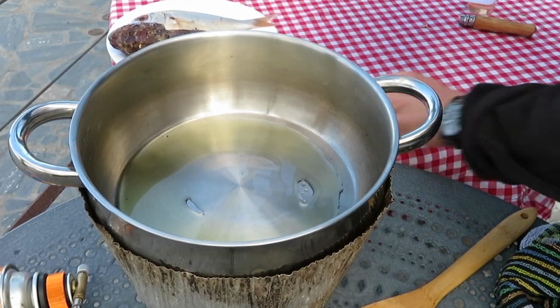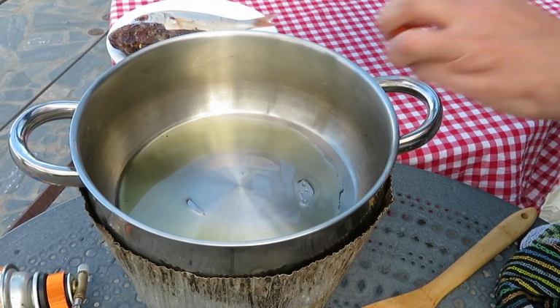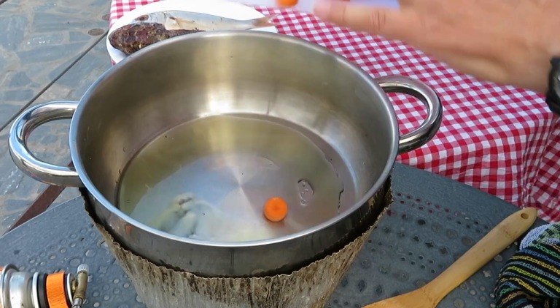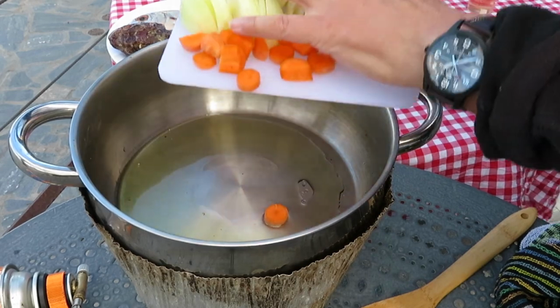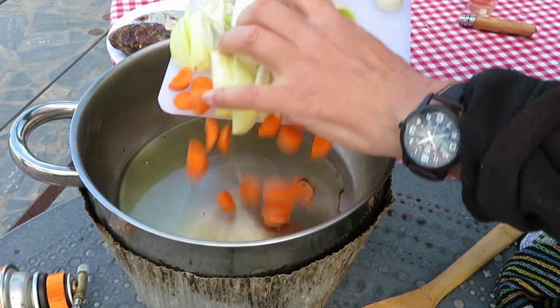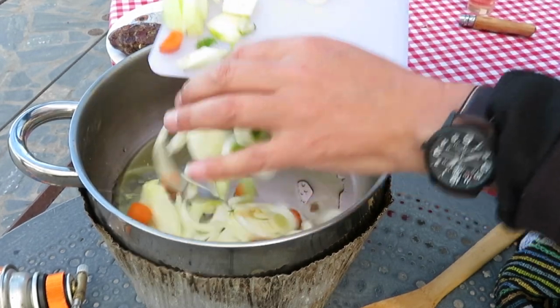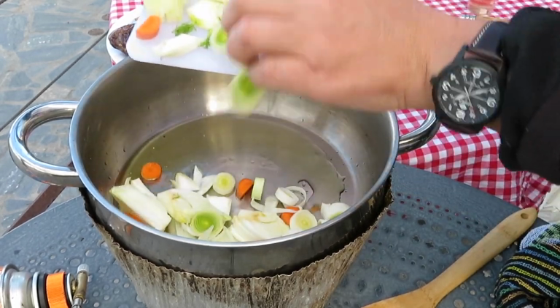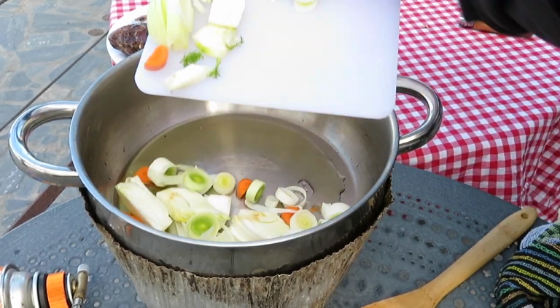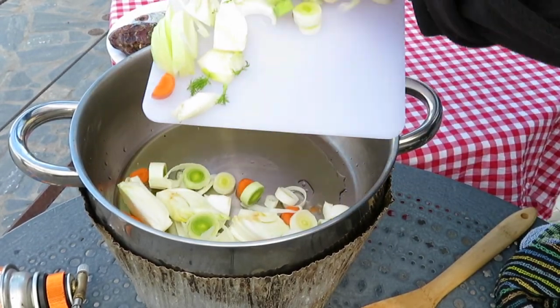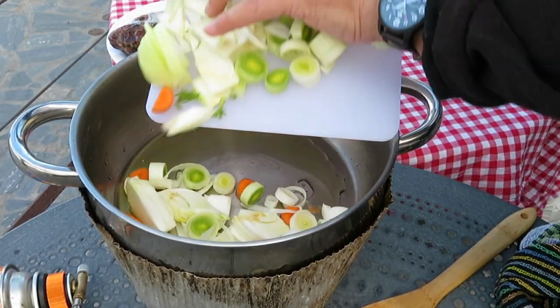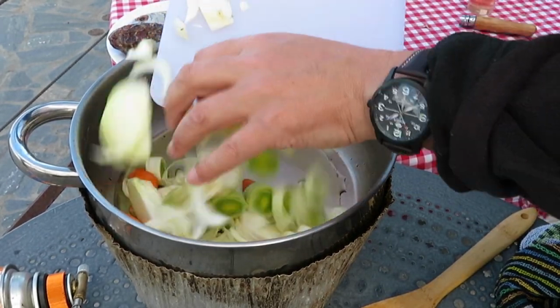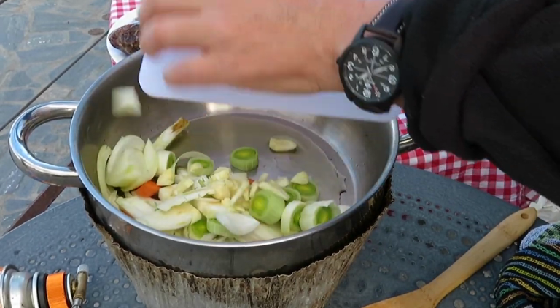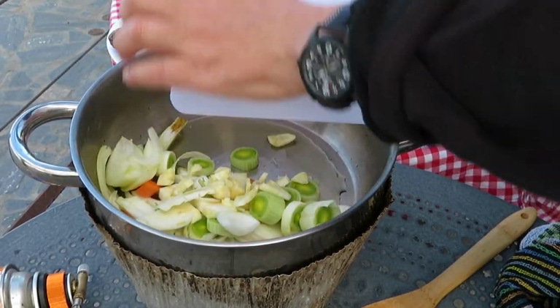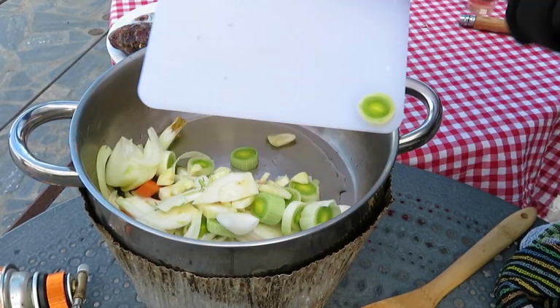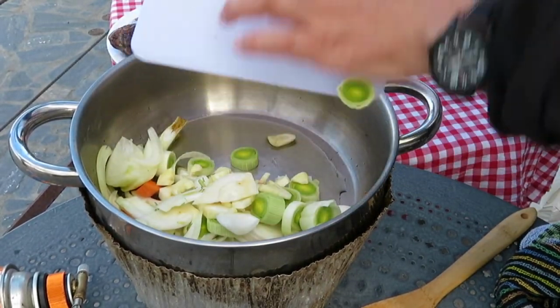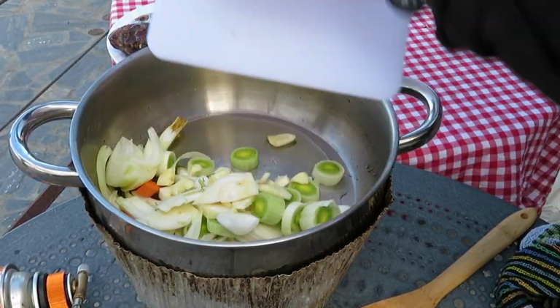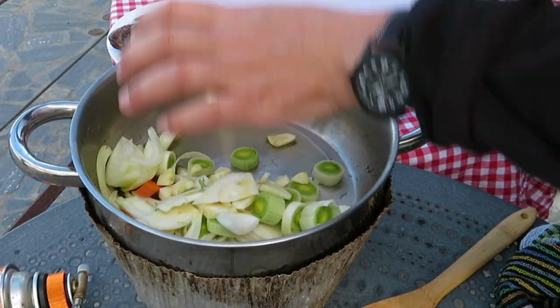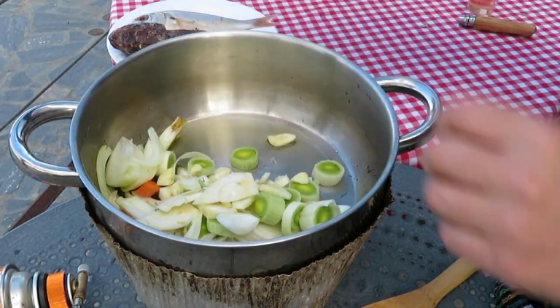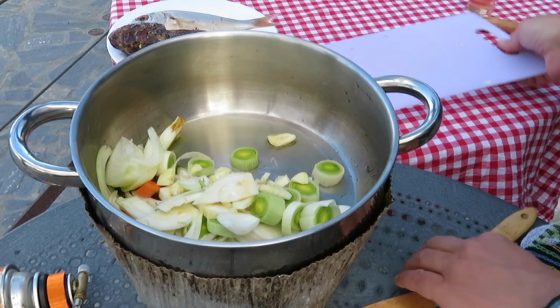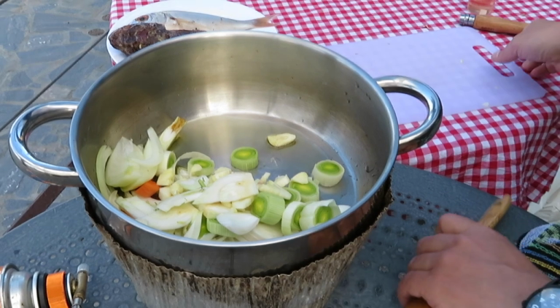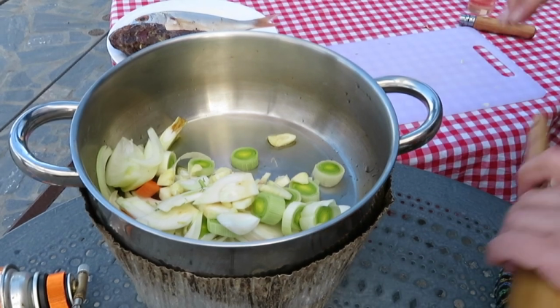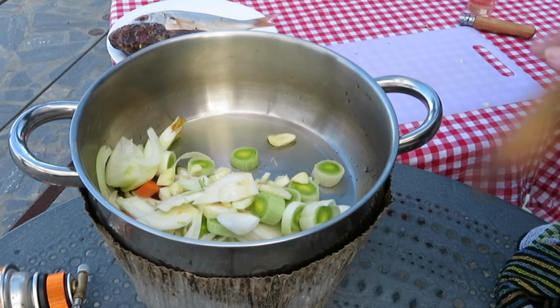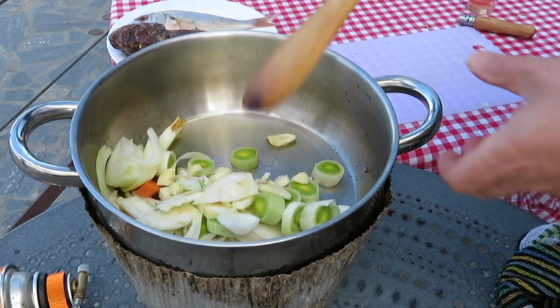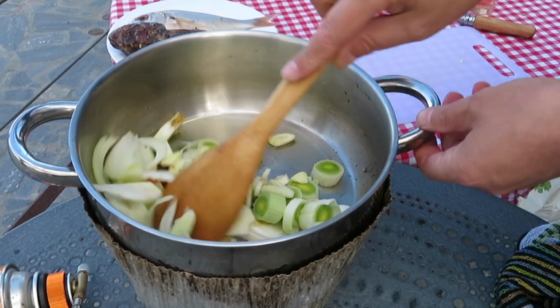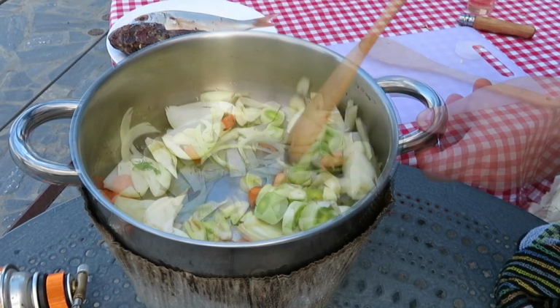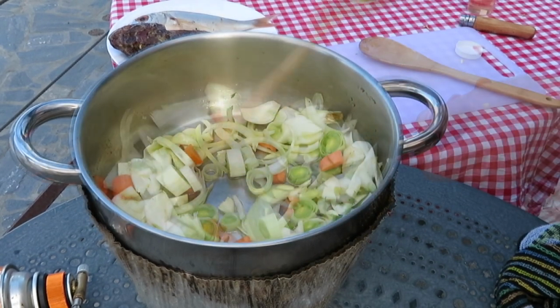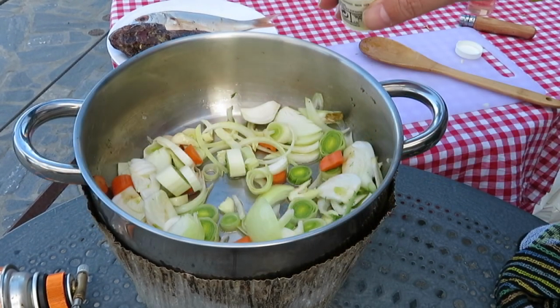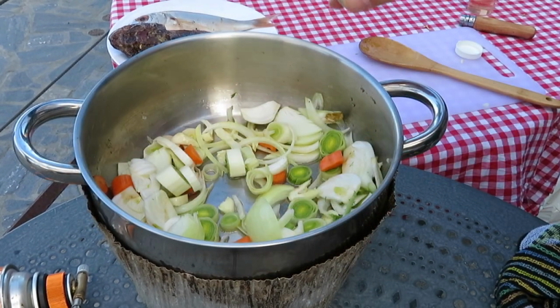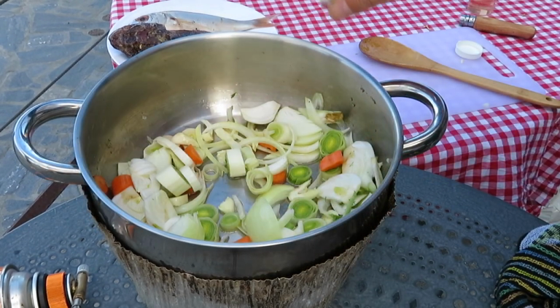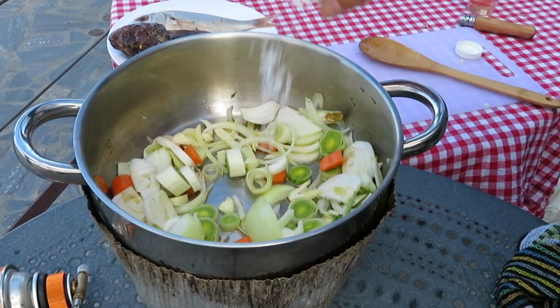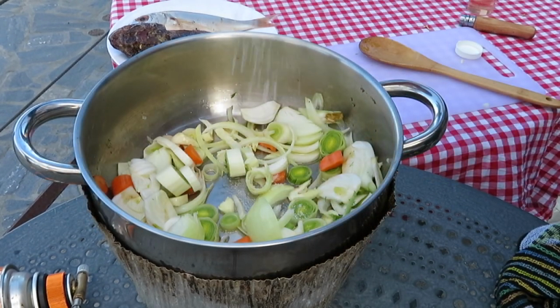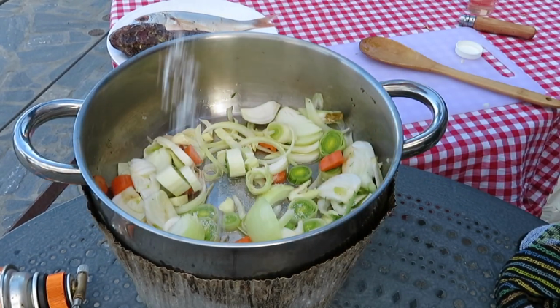Coarsely chop or slice all the vegetables, and sweat them in a good puddle of olive oil, salting the mixture, as this does help soften them up and extract flavour.